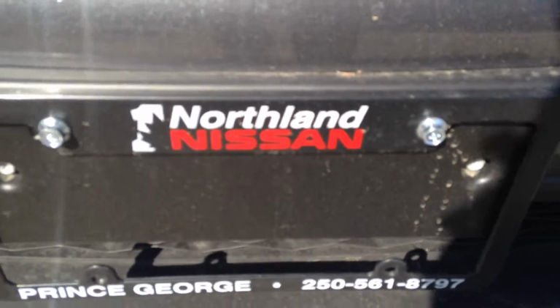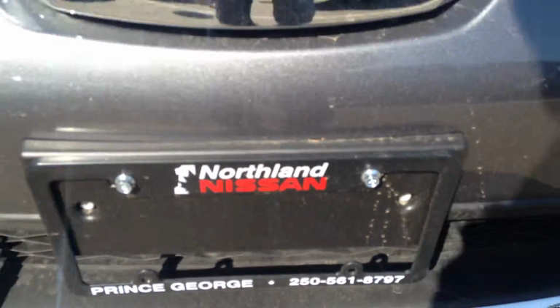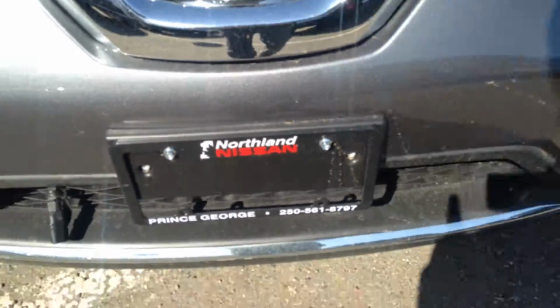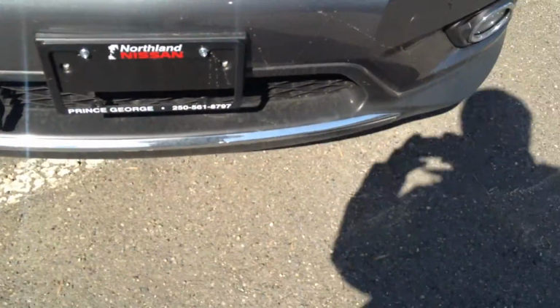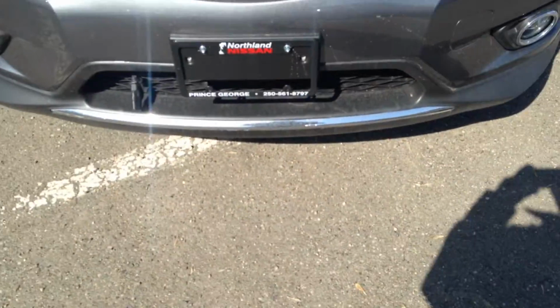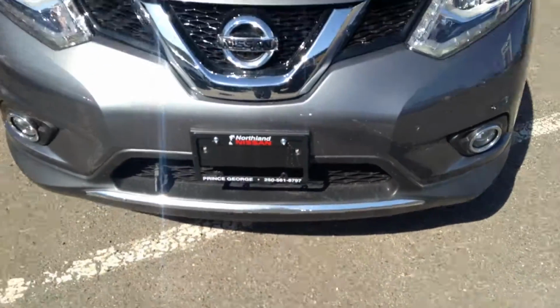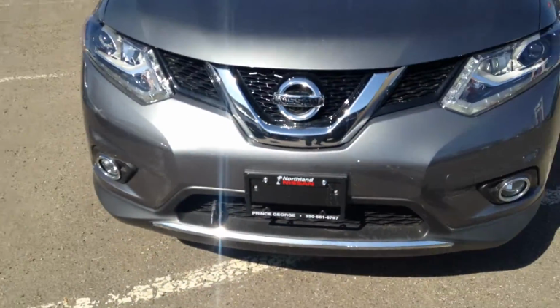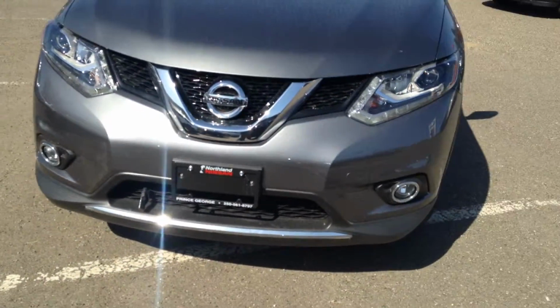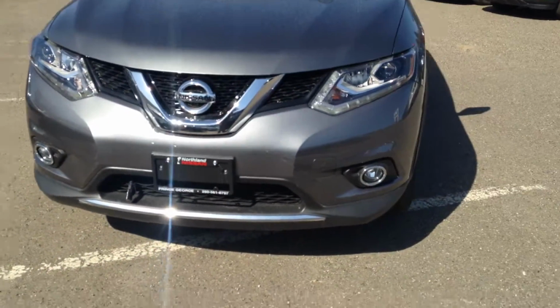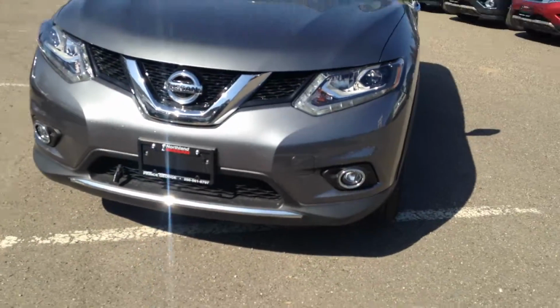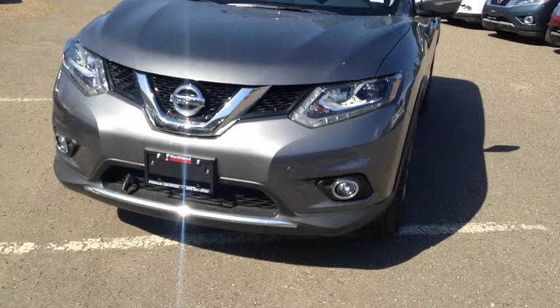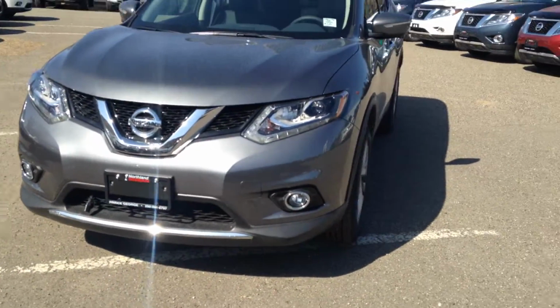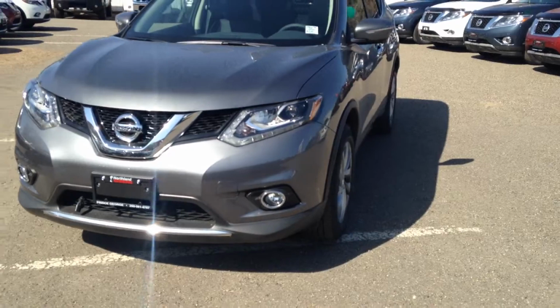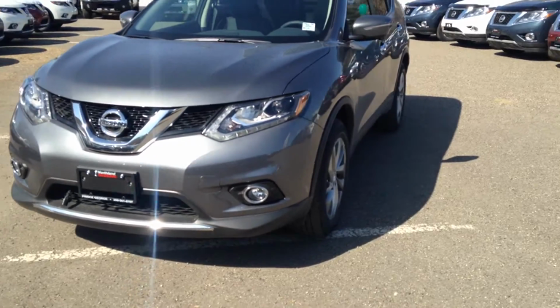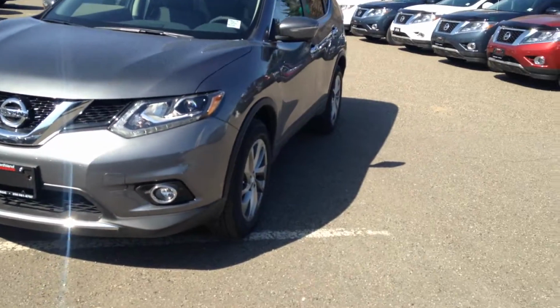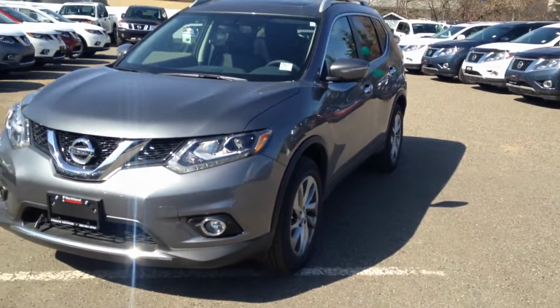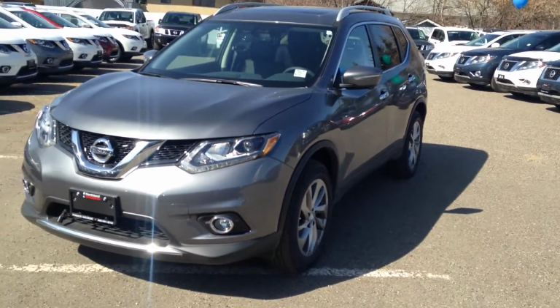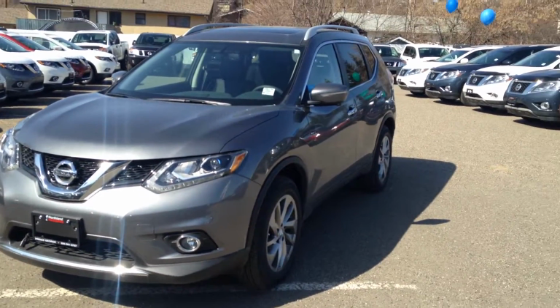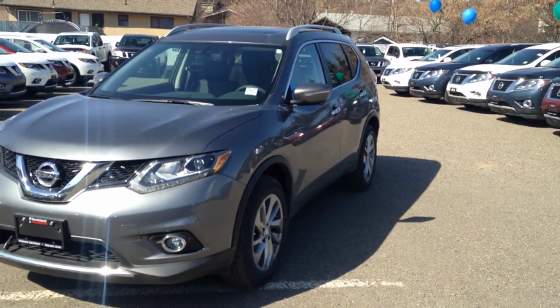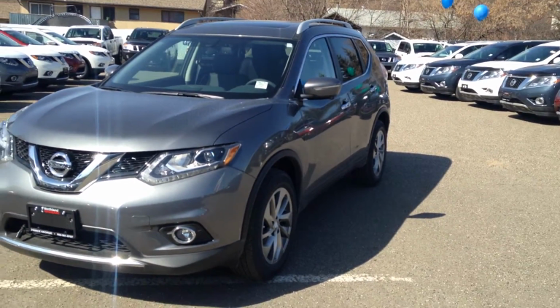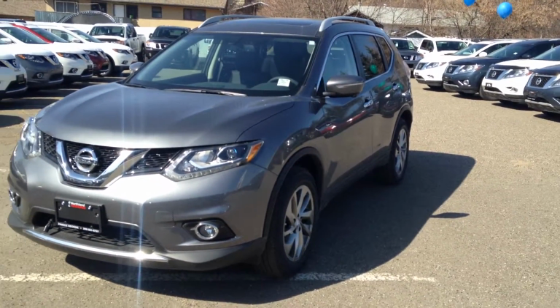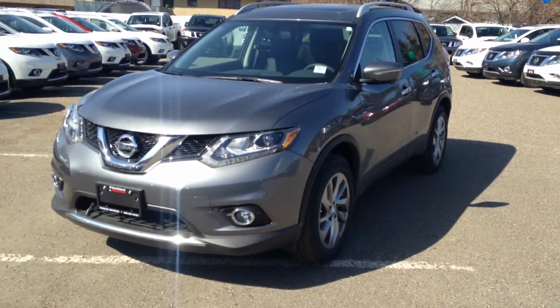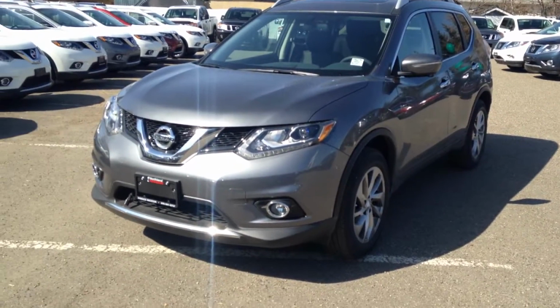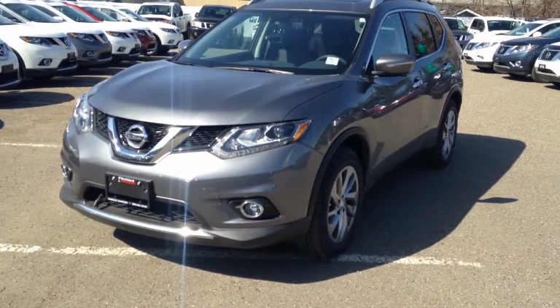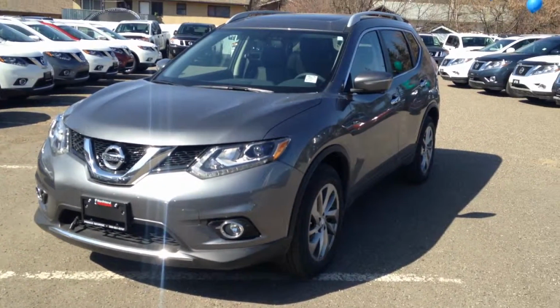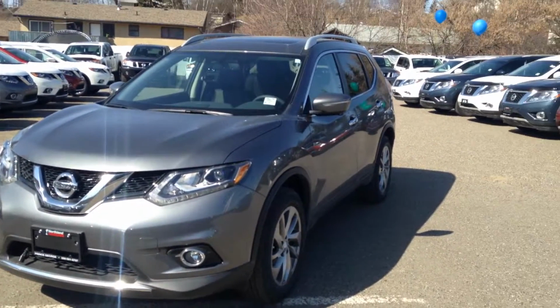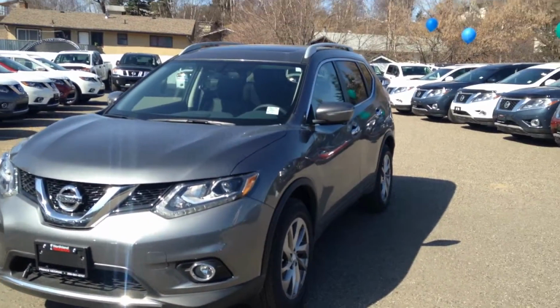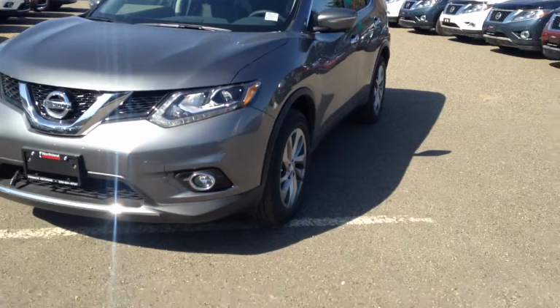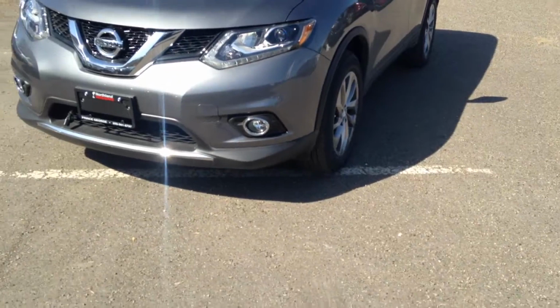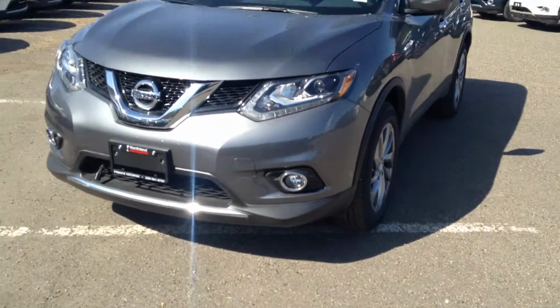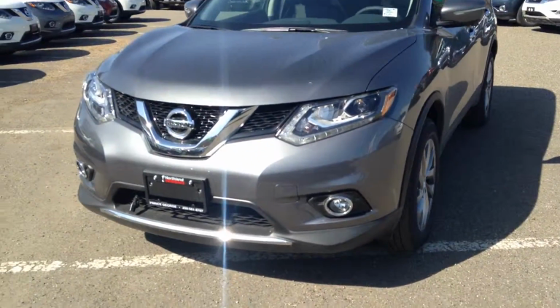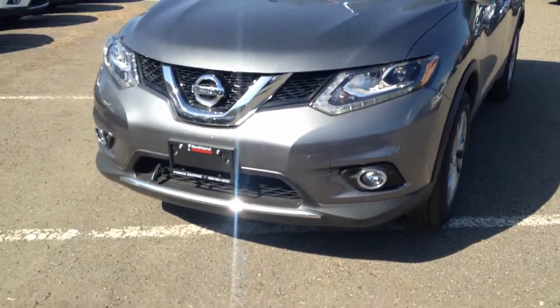Hey Vance, I'm Moise from Northline Nissan again. This is going to be your brief overview of the 2014 Rogue. As you can tell, it's a very nice gun metallic color. This is the SL model.